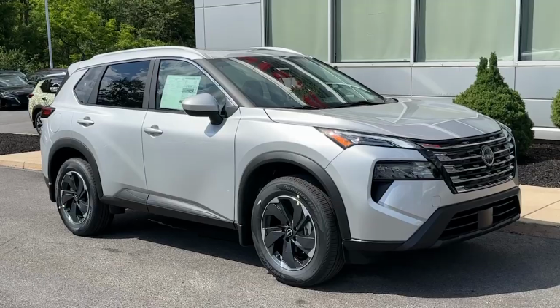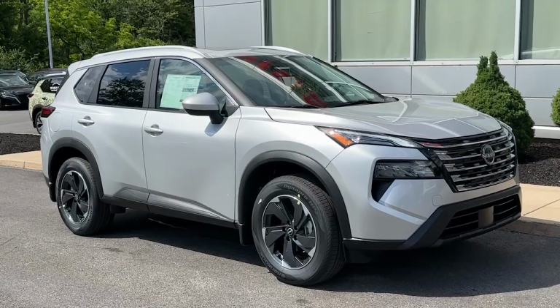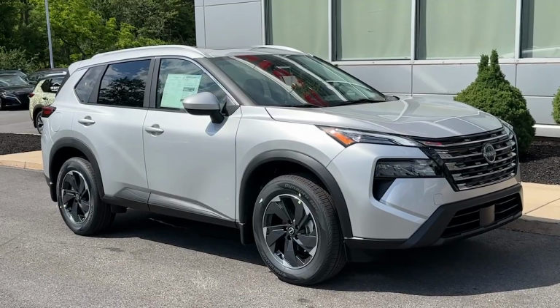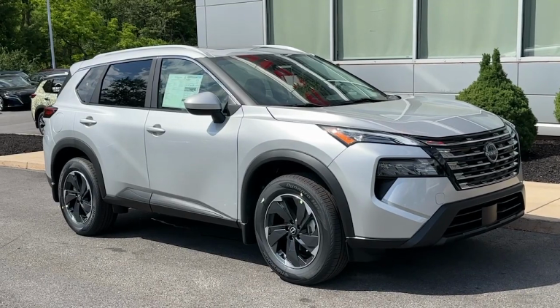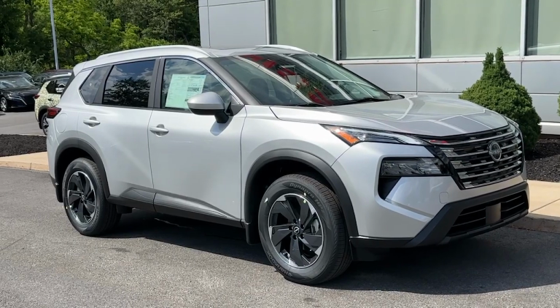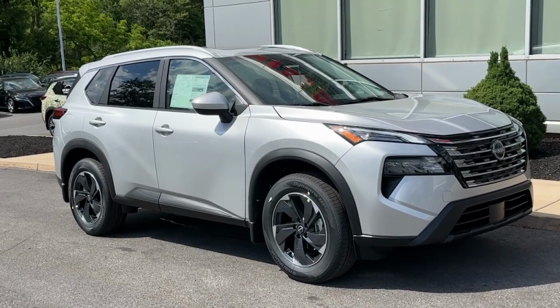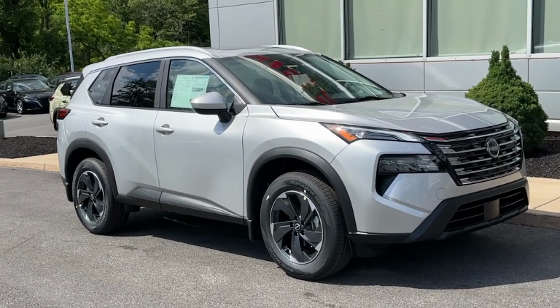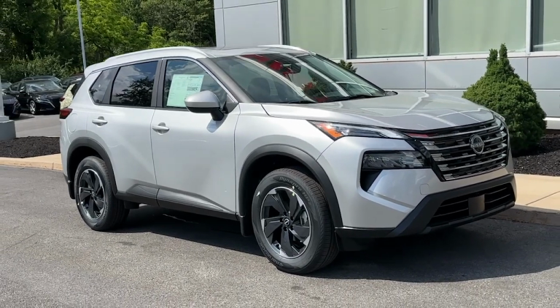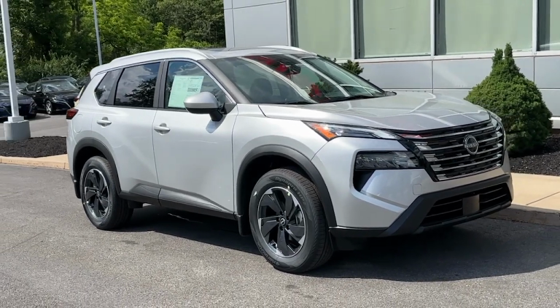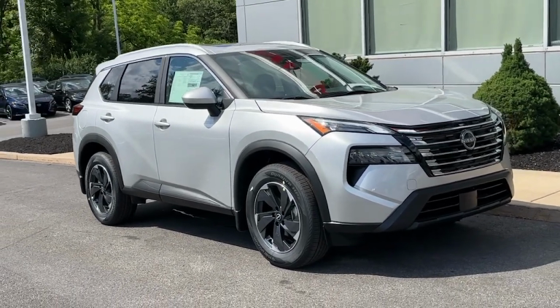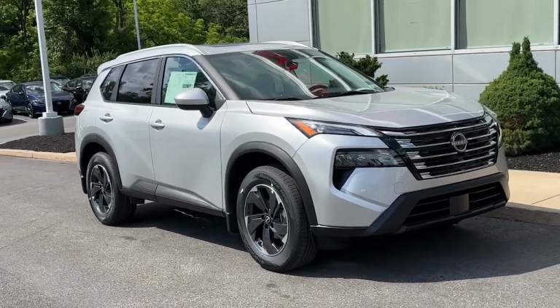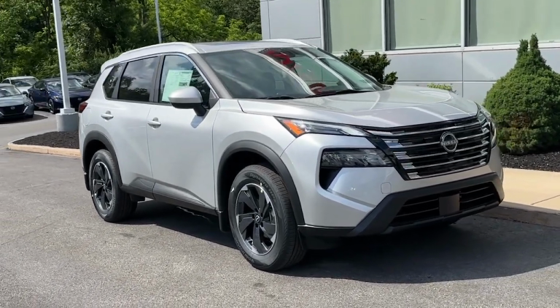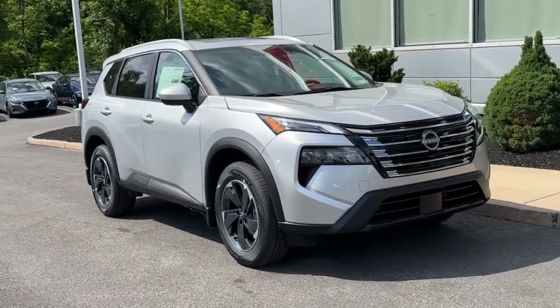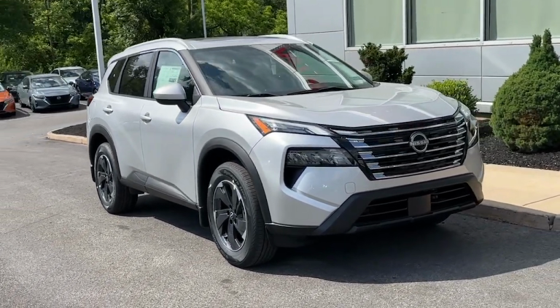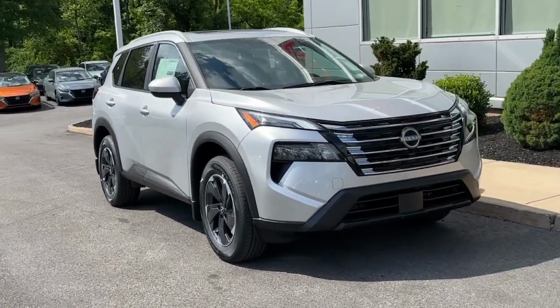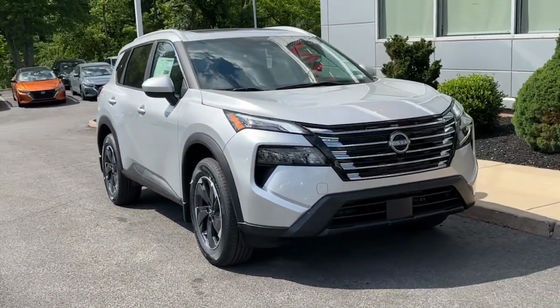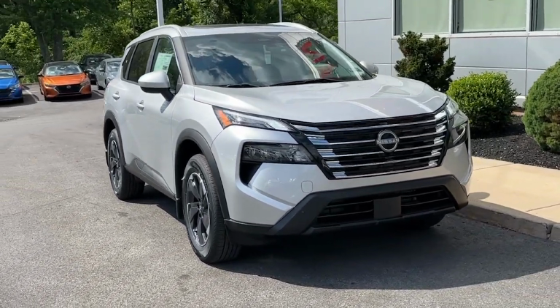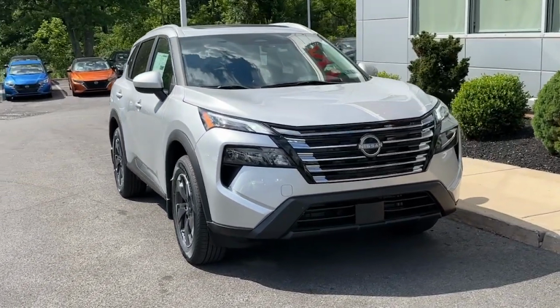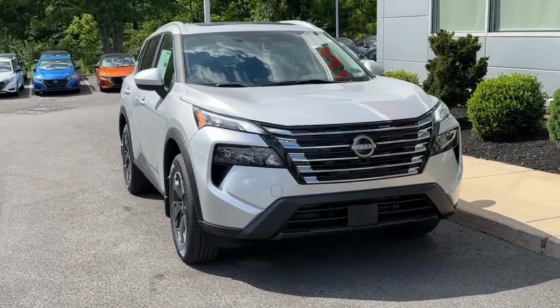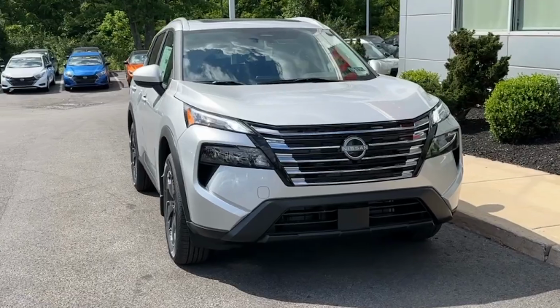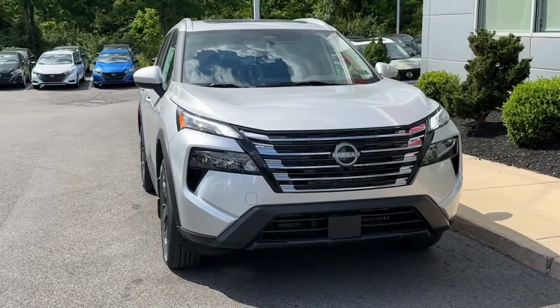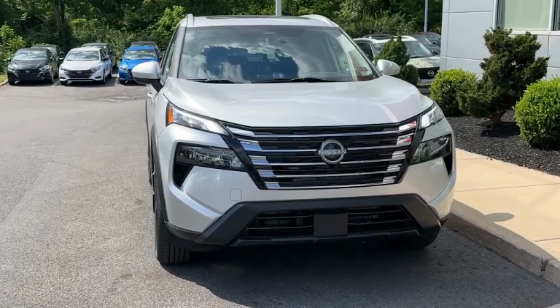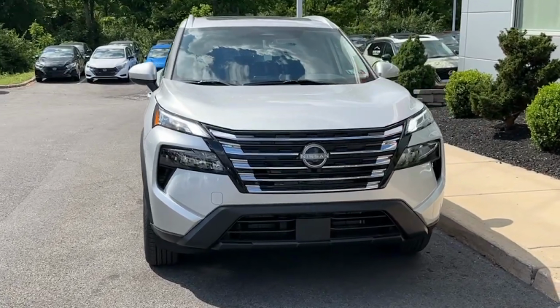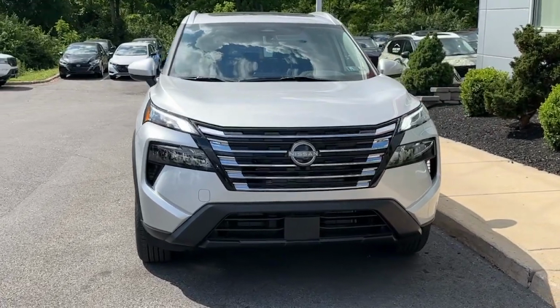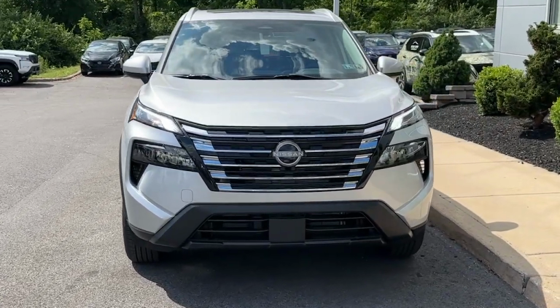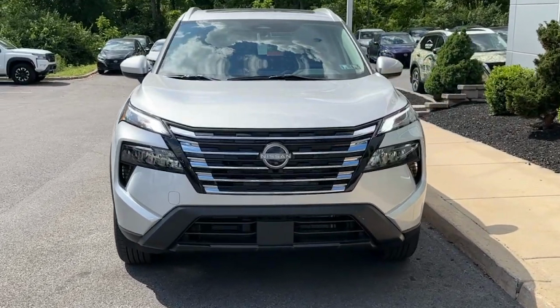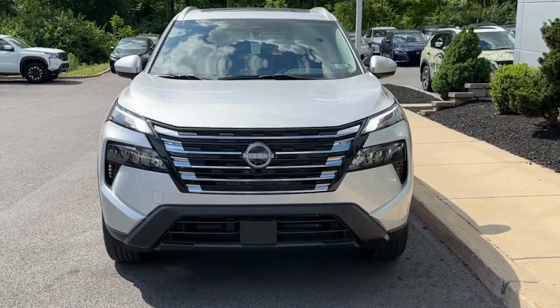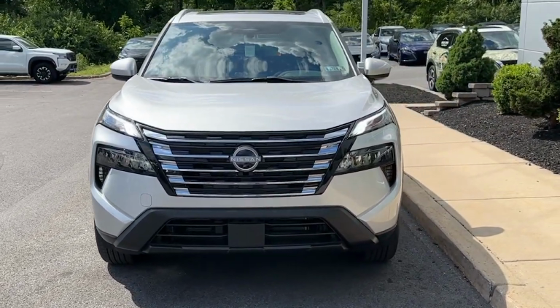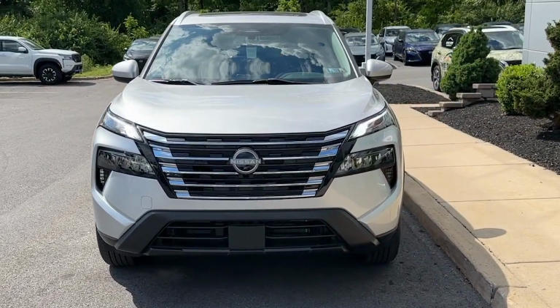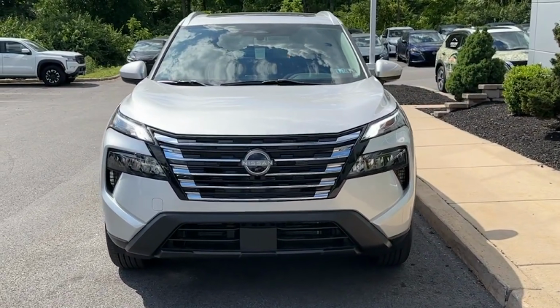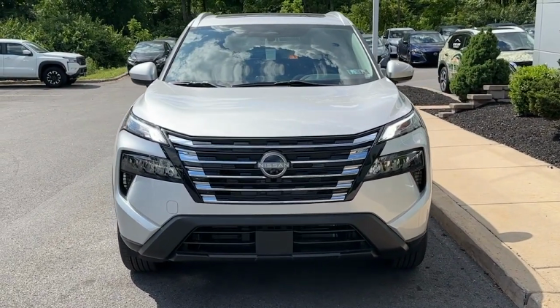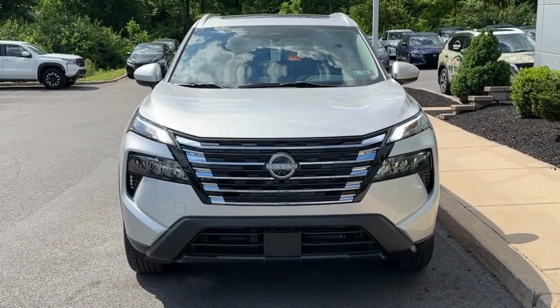Get into a car with value. 2024 Nissan Rogue. Style, security and efficiency blend beautifully in this Nissan Rogue.